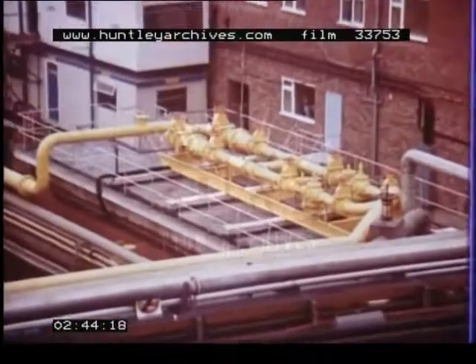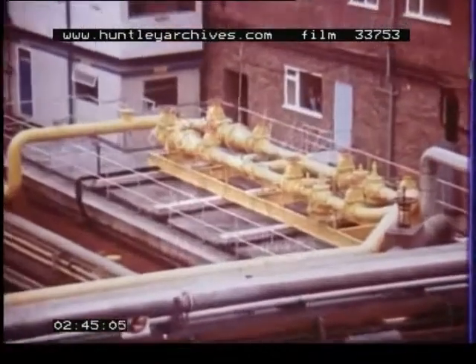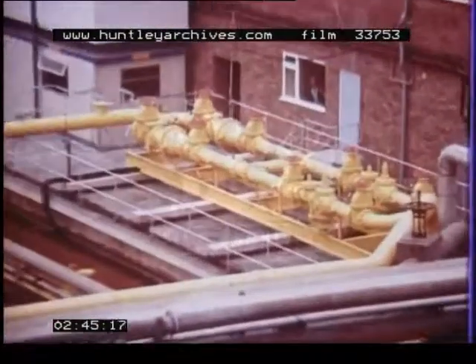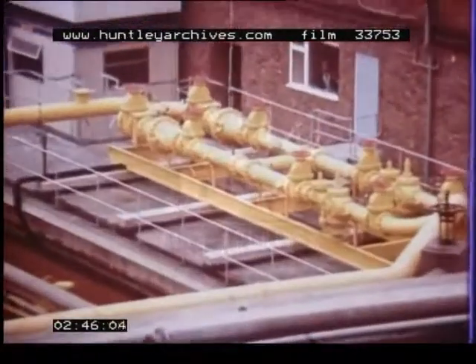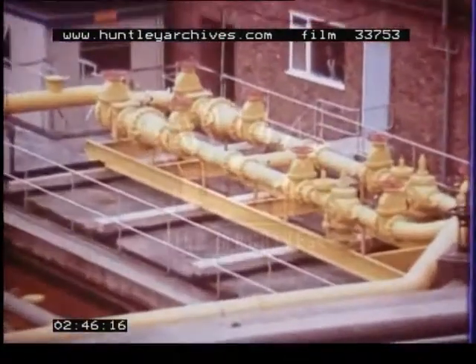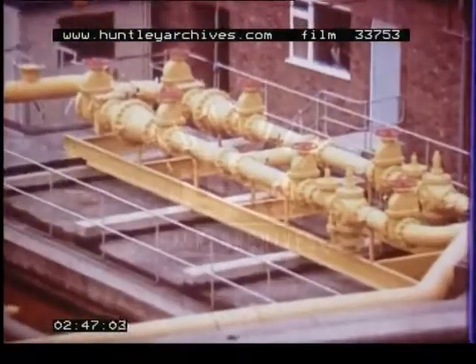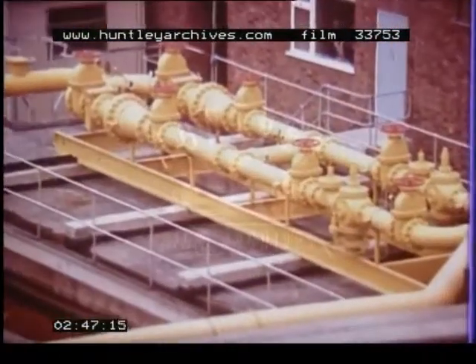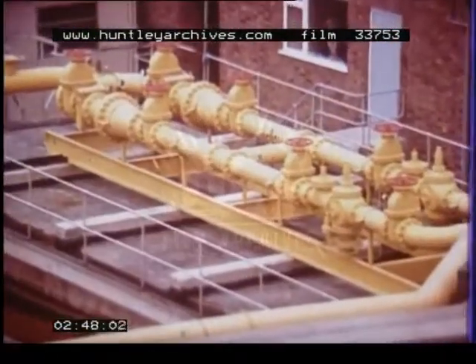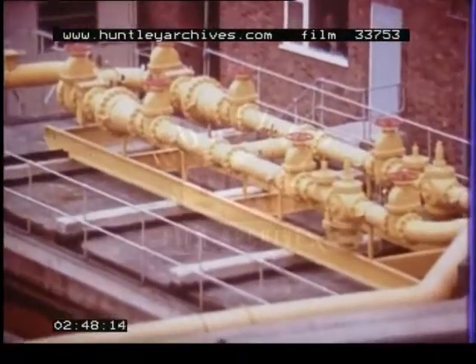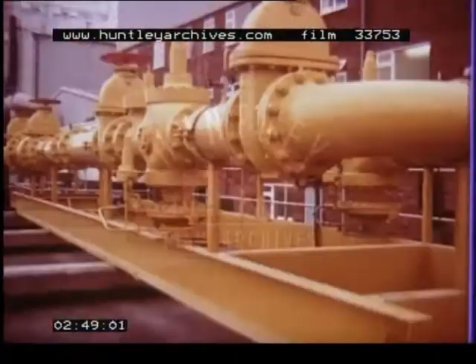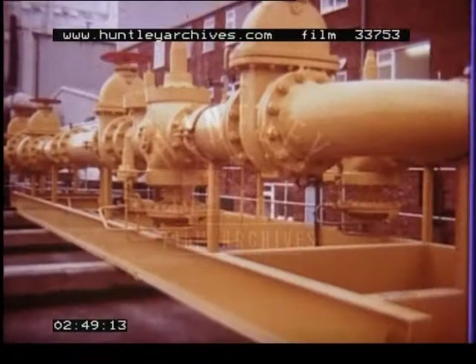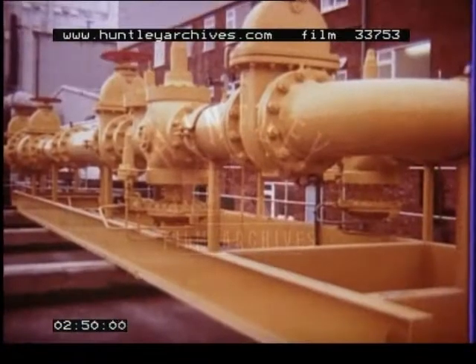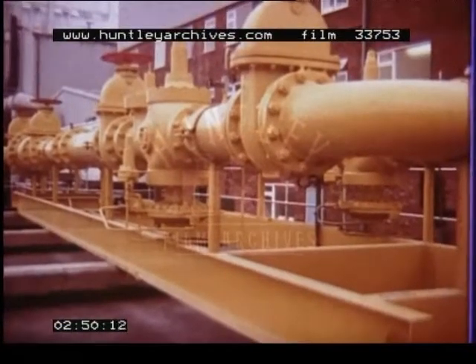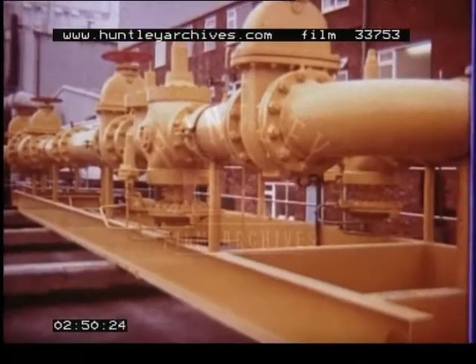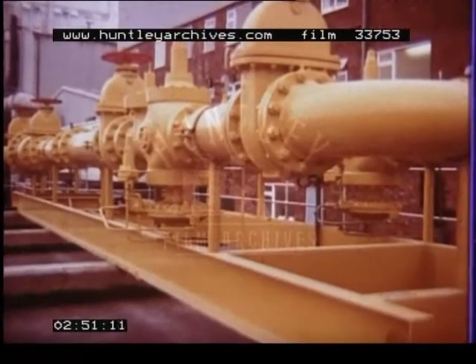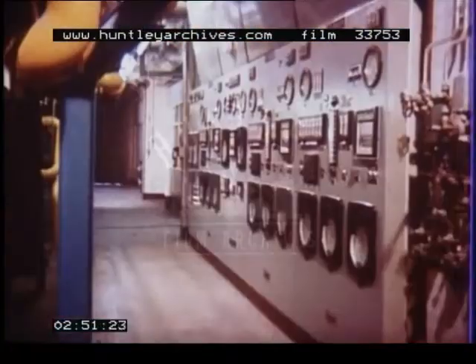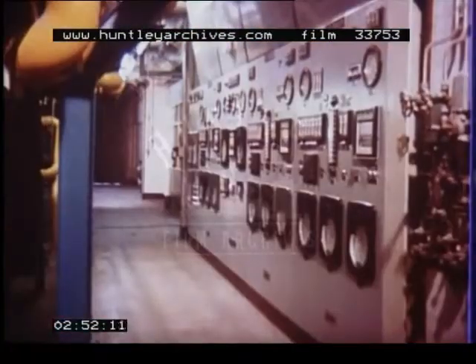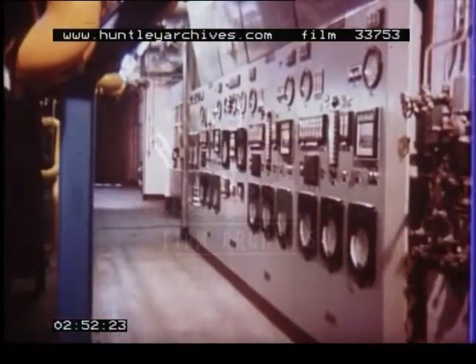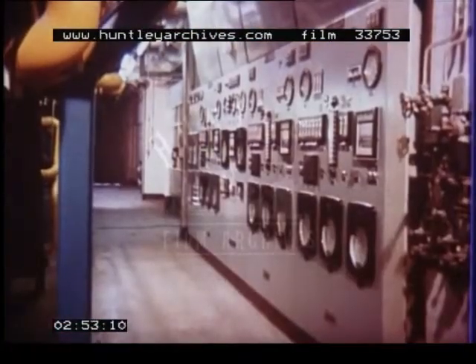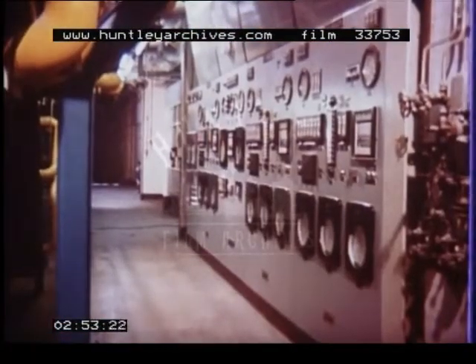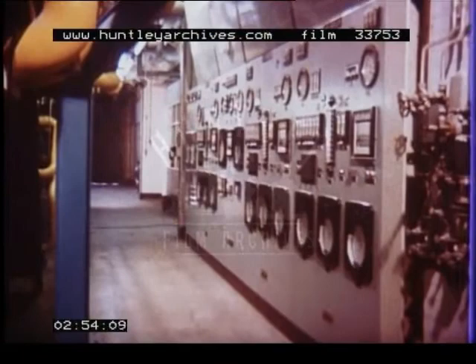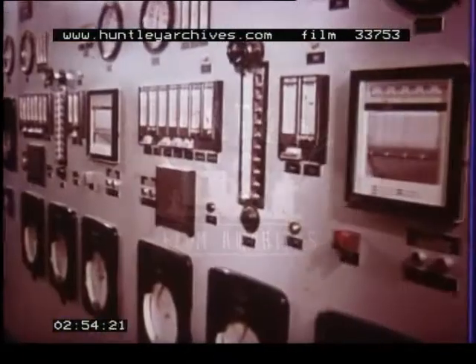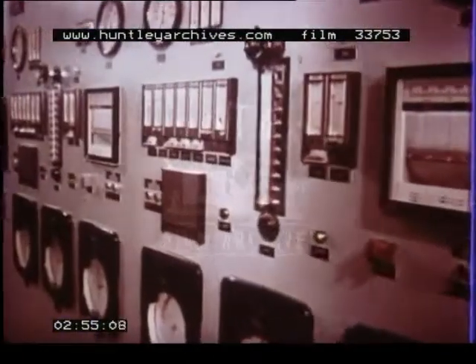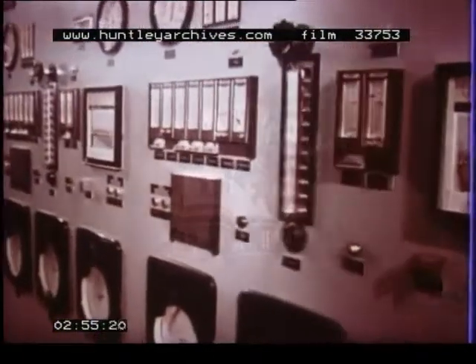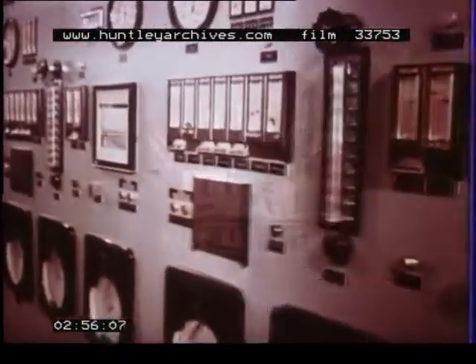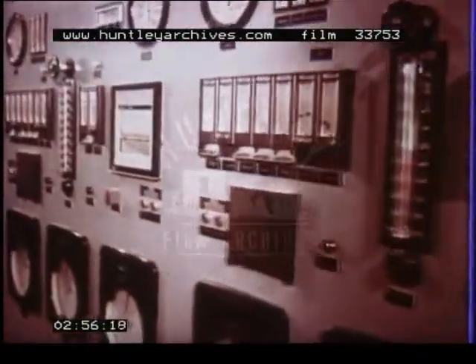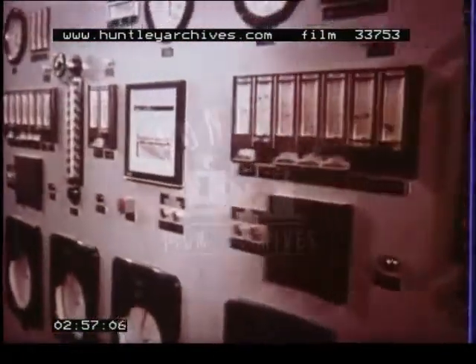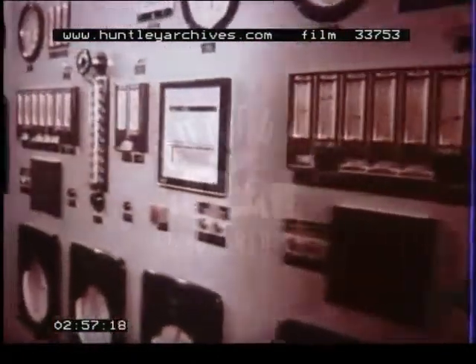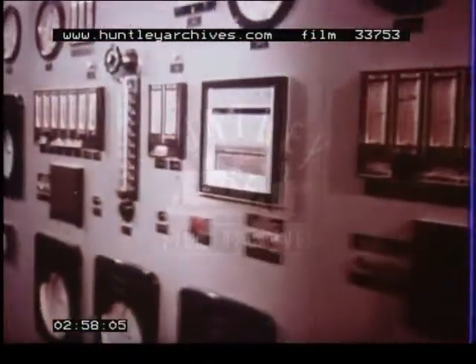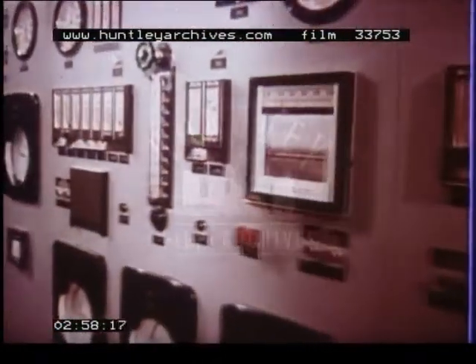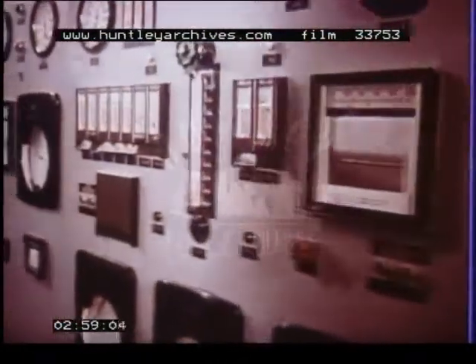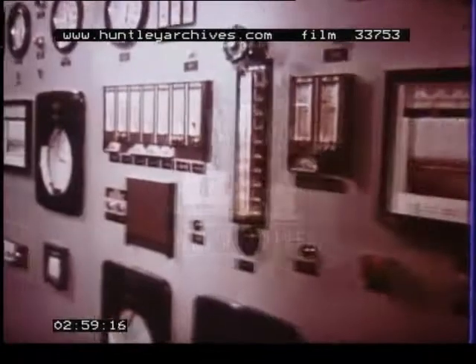Here, nine and a half million therms a year are burned — the equivalent of 40,000 tons of coal. Methane is supplying a third of the factory's energy demand for steam raising, heating and manufacturing processes.